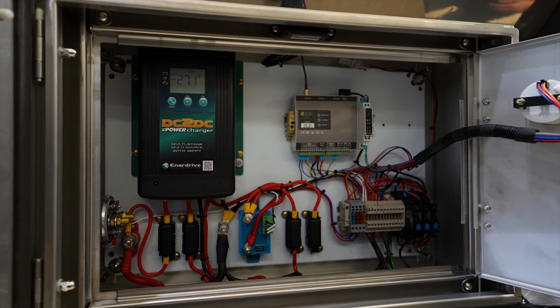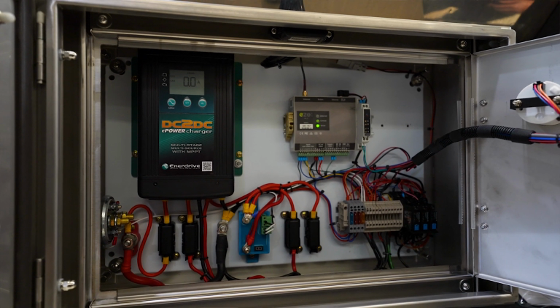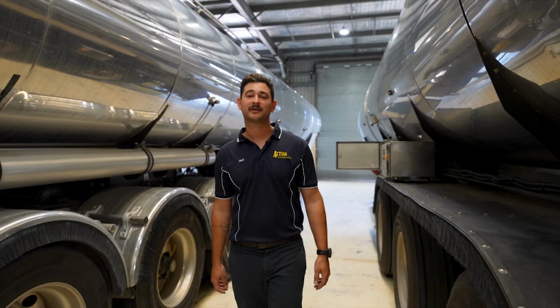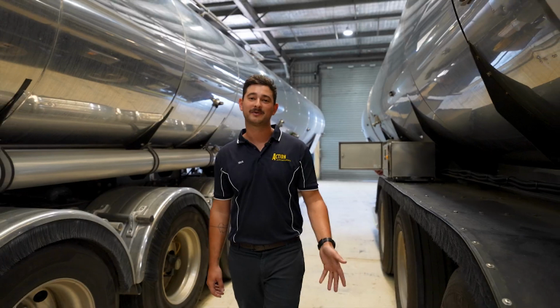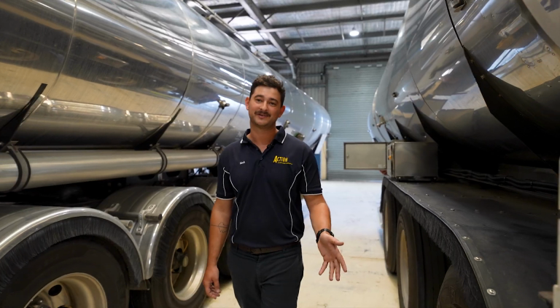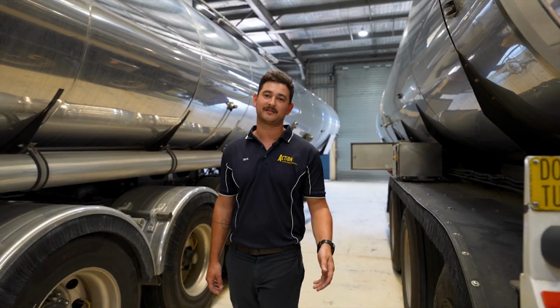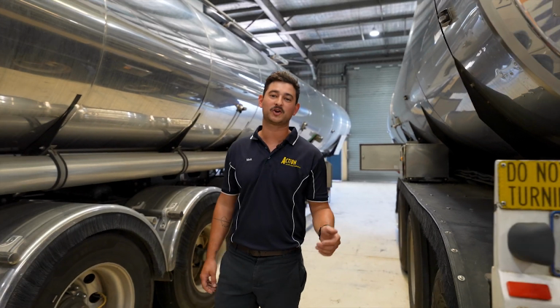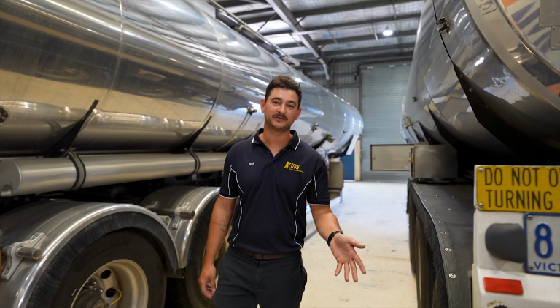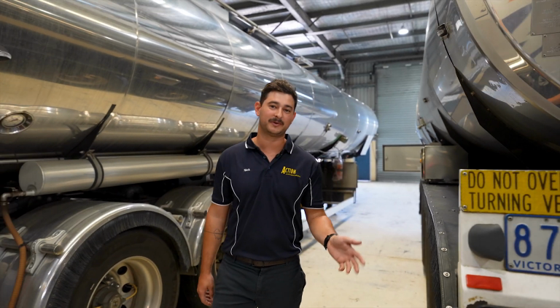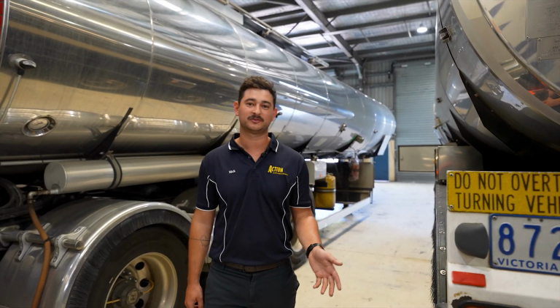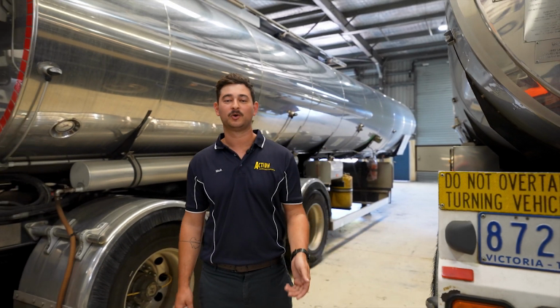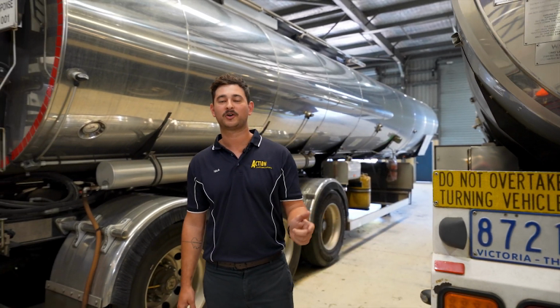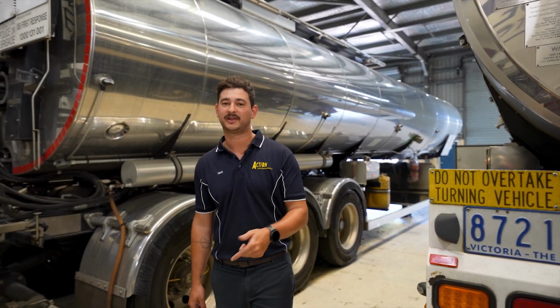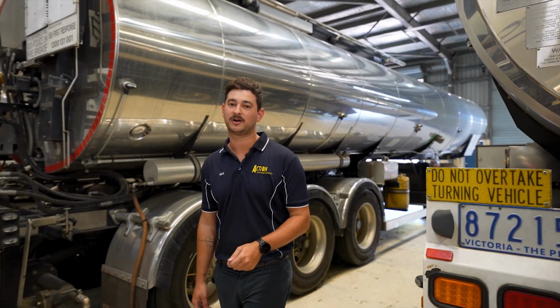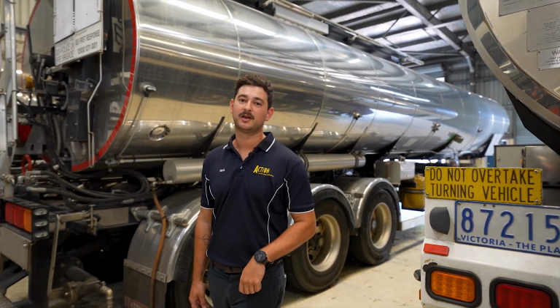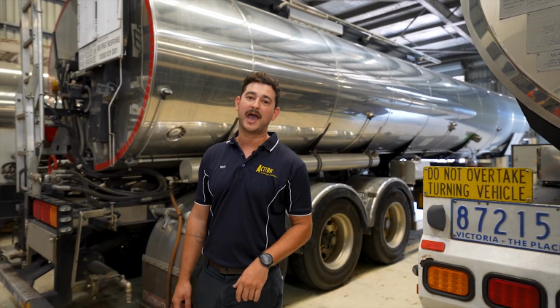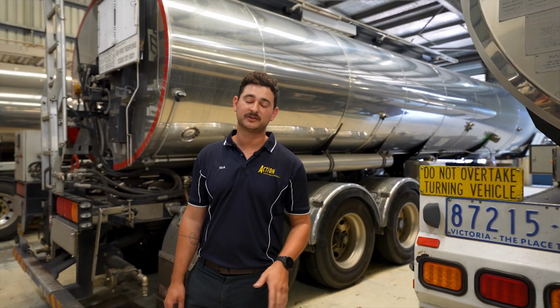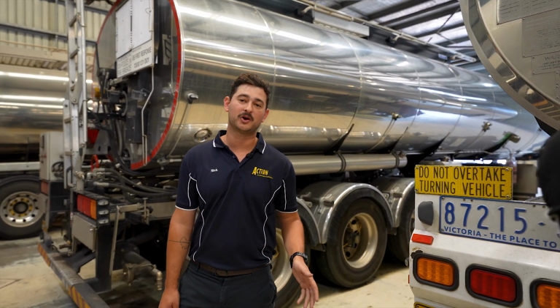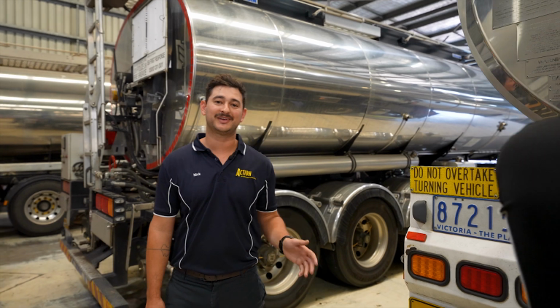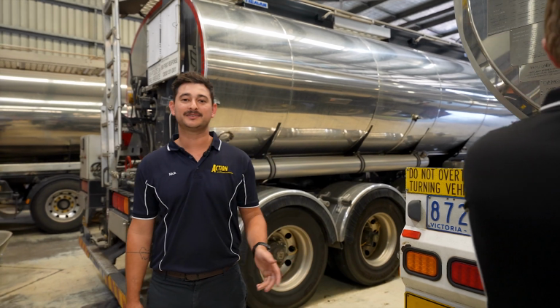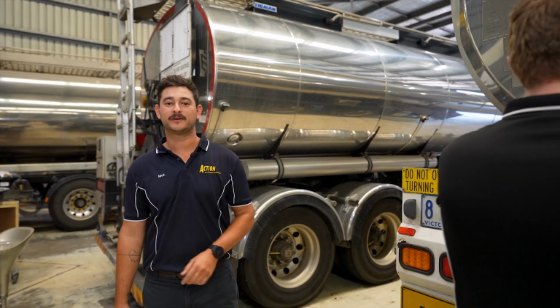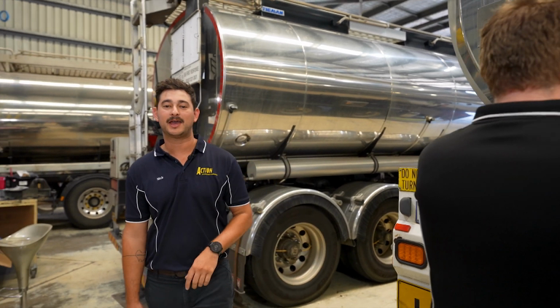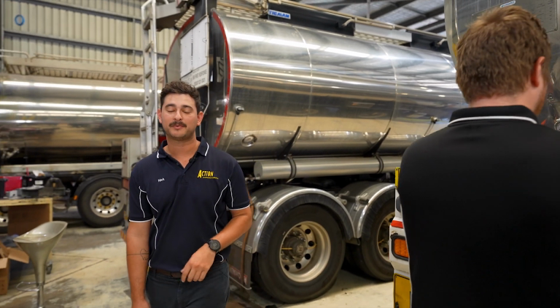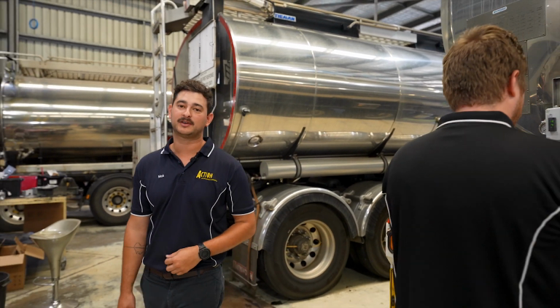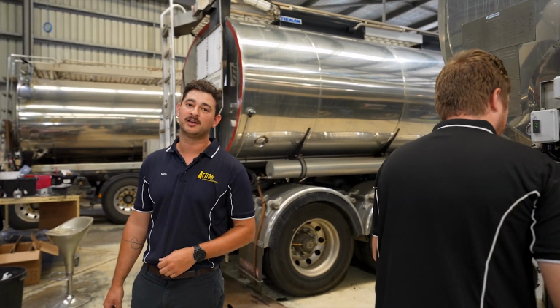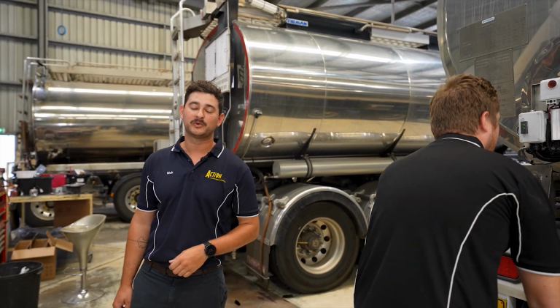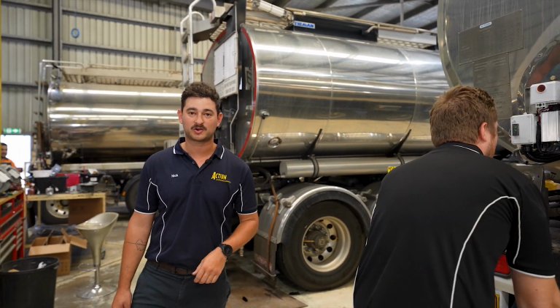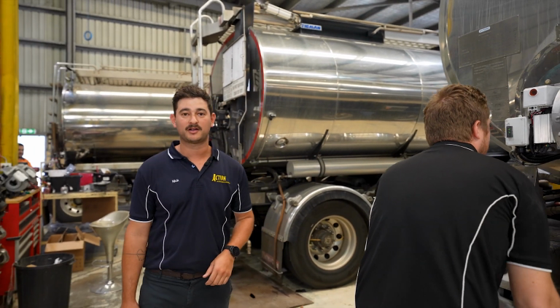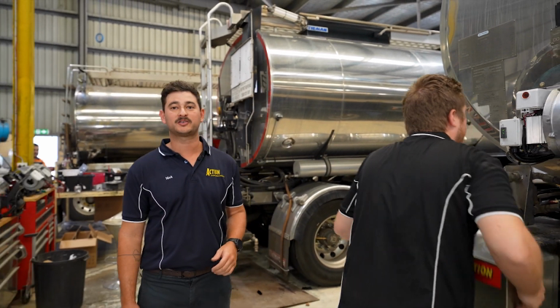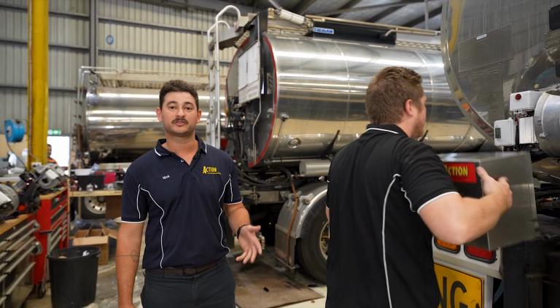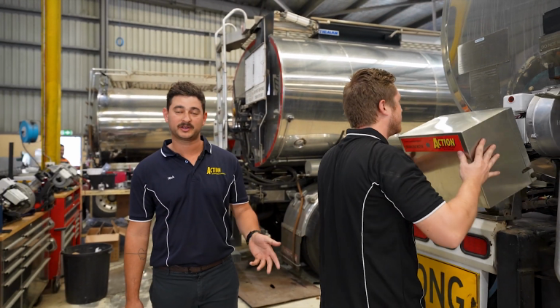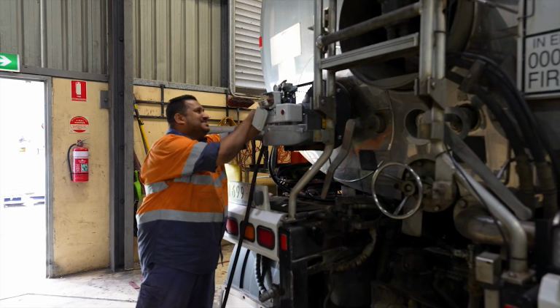Another great benefit is there are no complex inspections or costly downtimes. Our diesel burner is easy to fit and maintain without requiring specialized certifications.